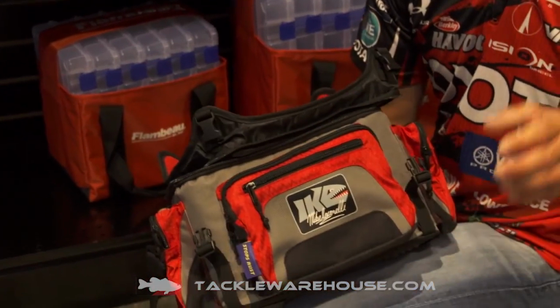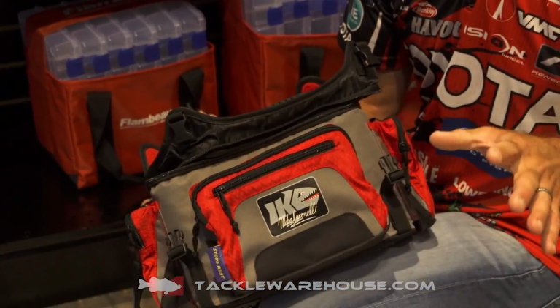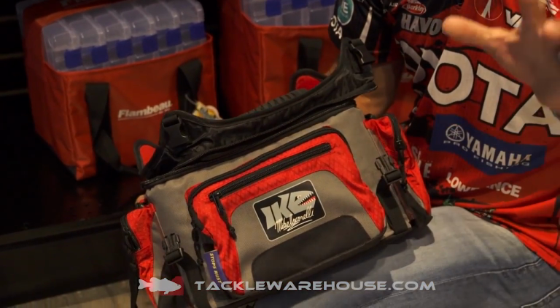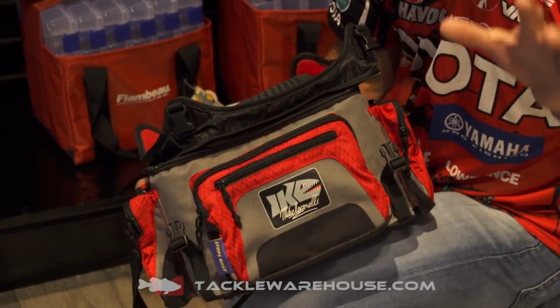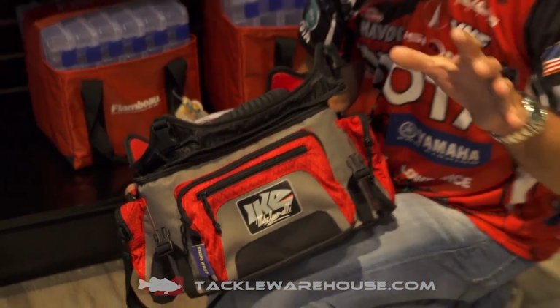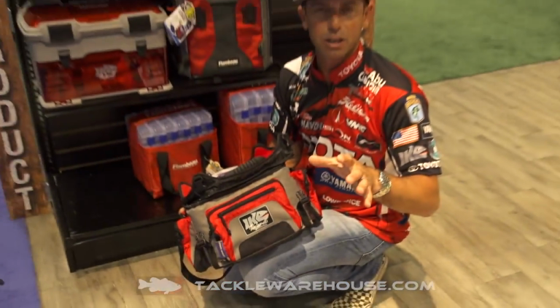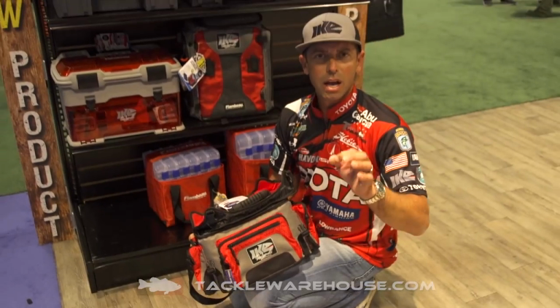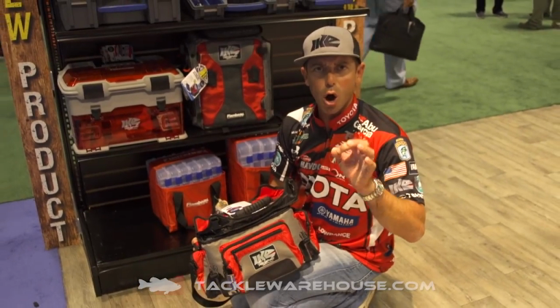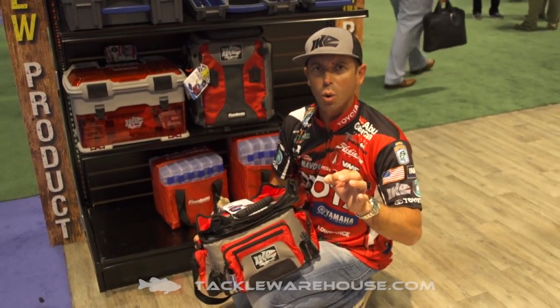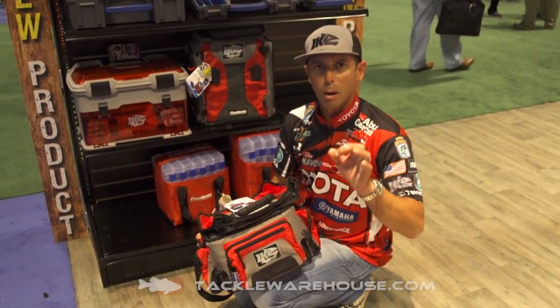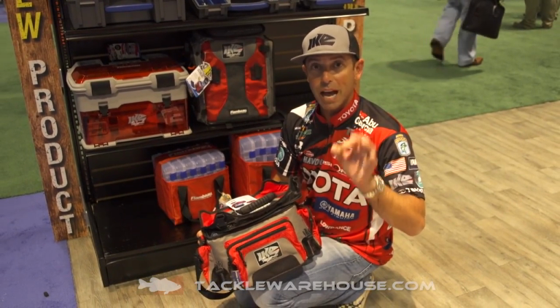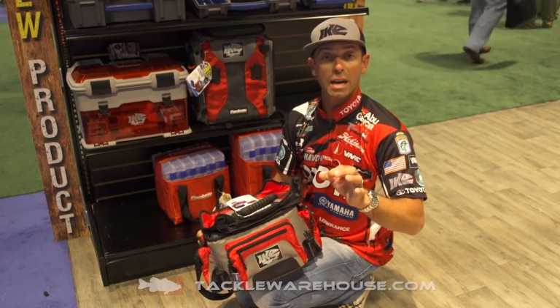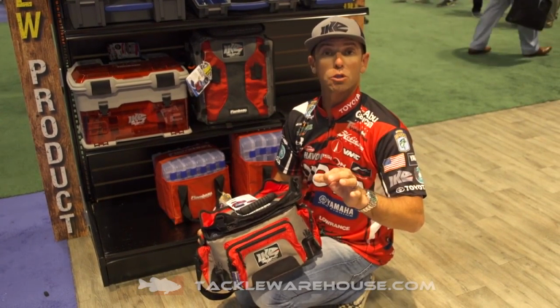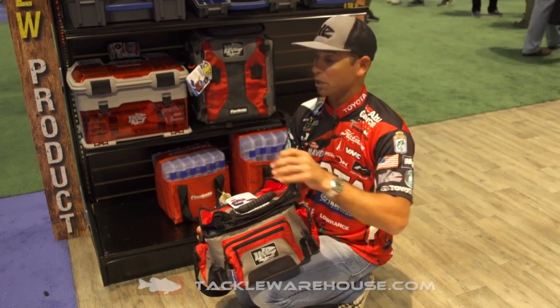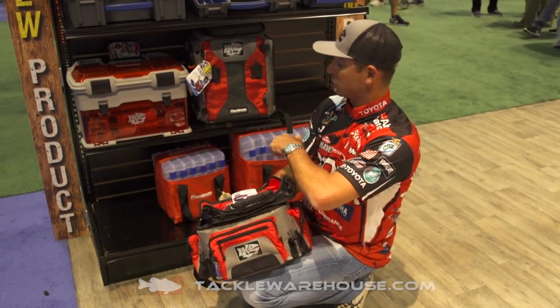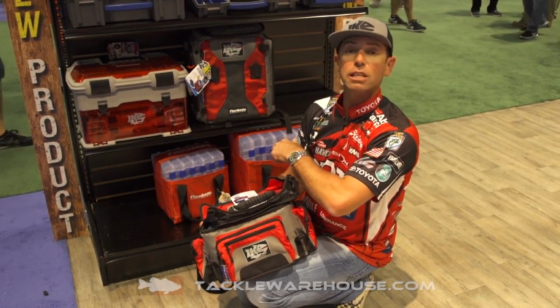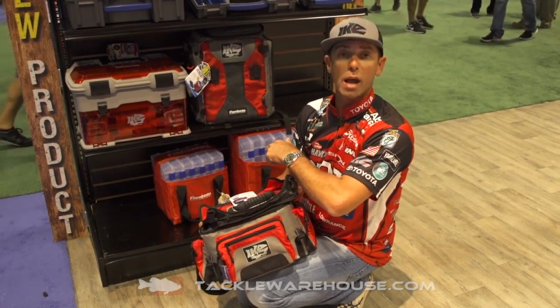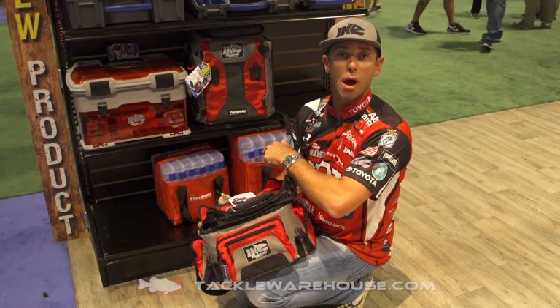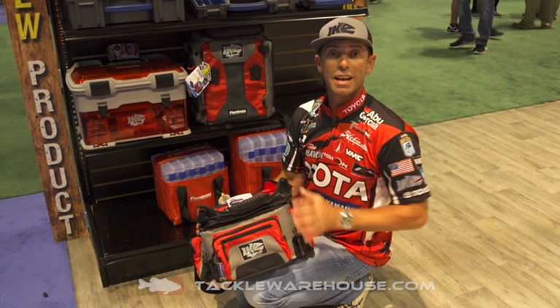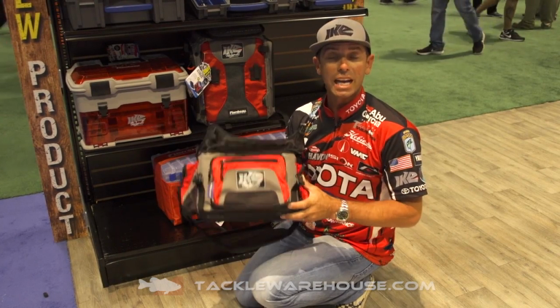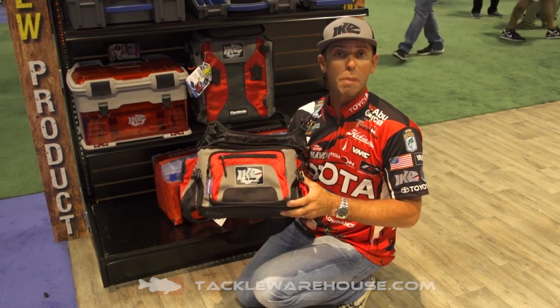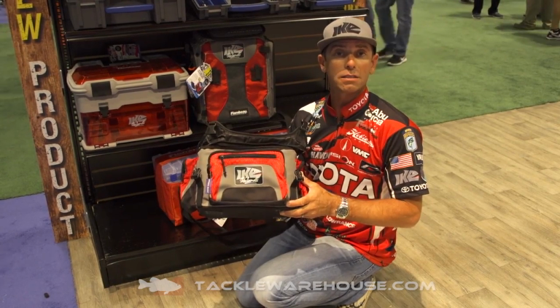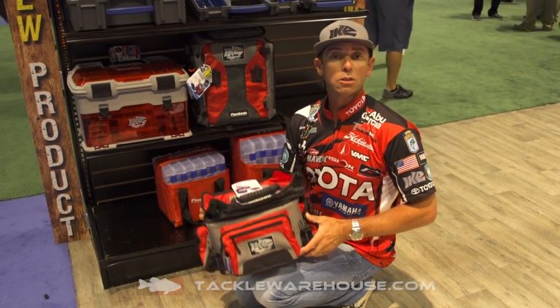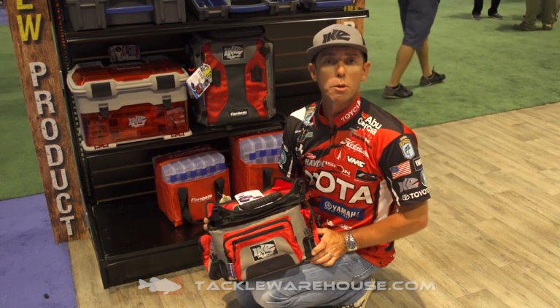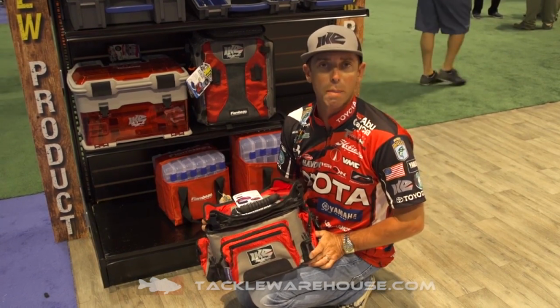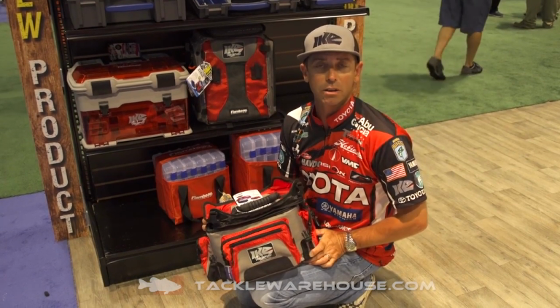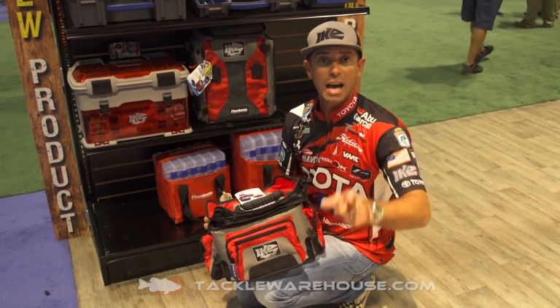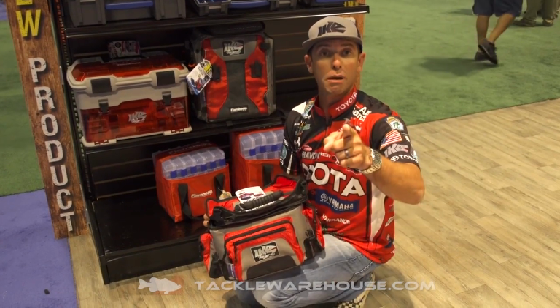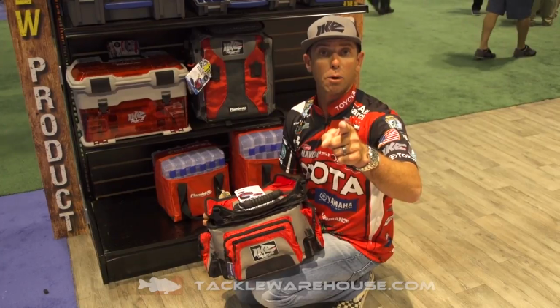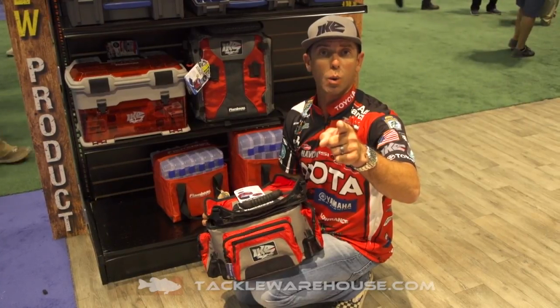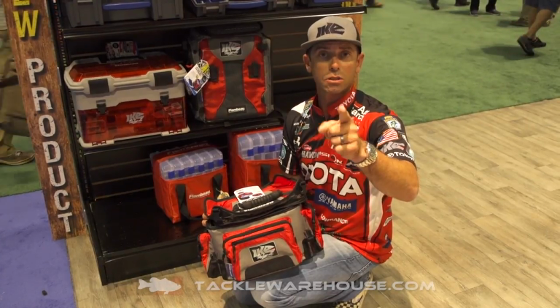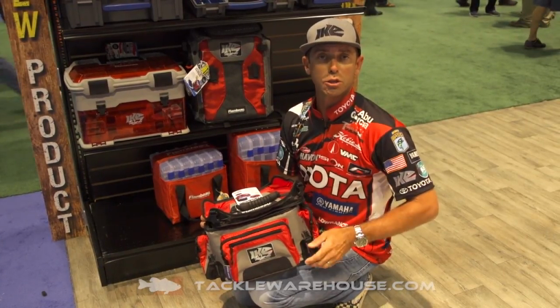If you're into storing tackle and you're hardcore about tackle management and storage, check out these new Flambeau products and the Ike-approved bags. It's going to help you become a better angler and they're going to be available at Tackle Warehouse real soon.